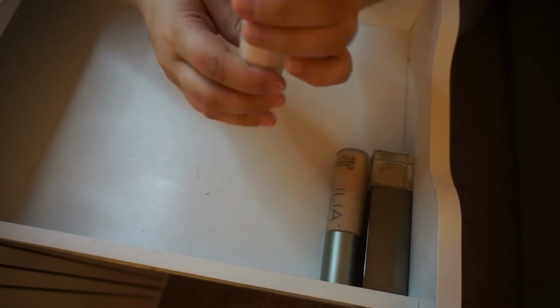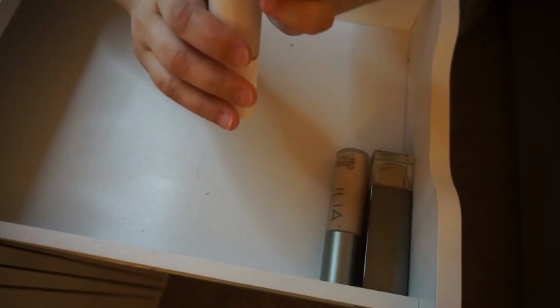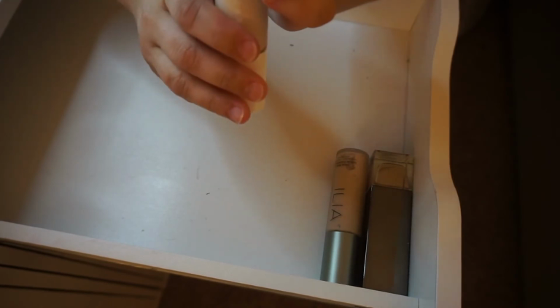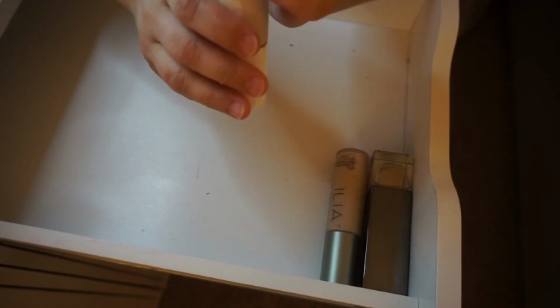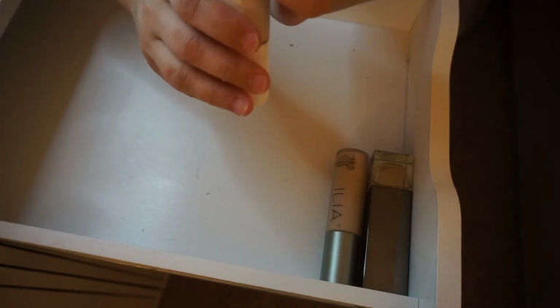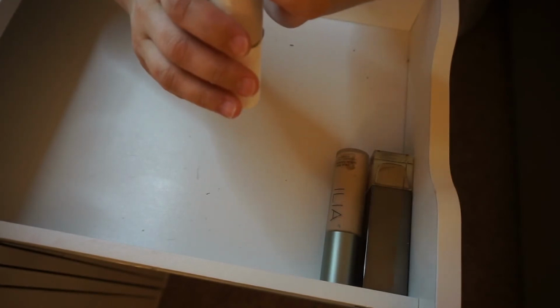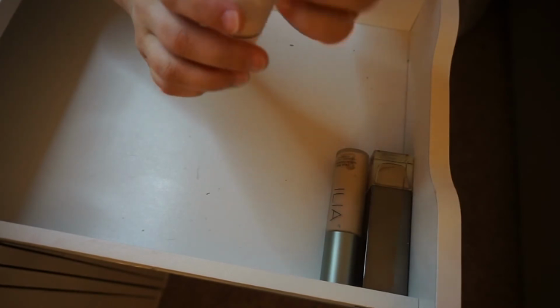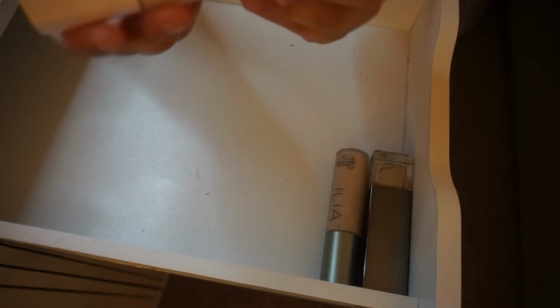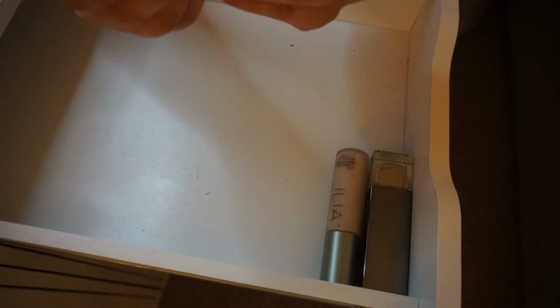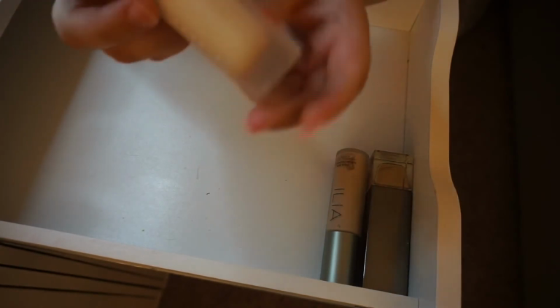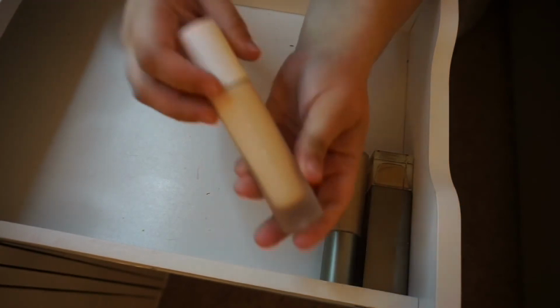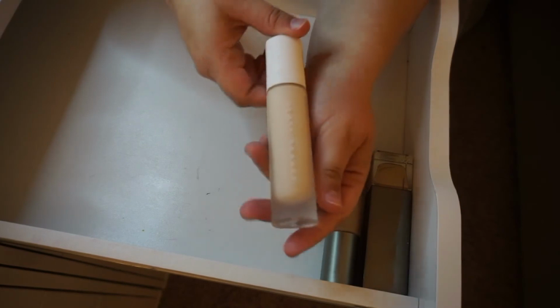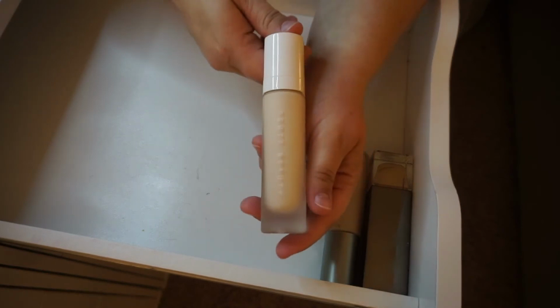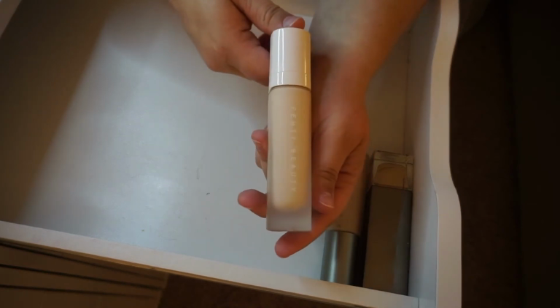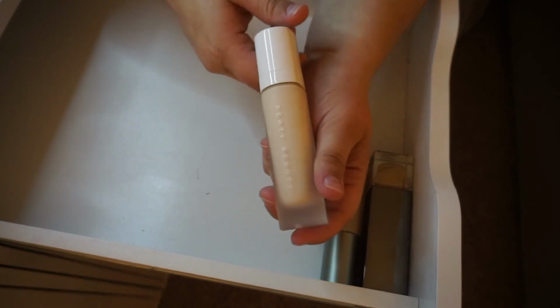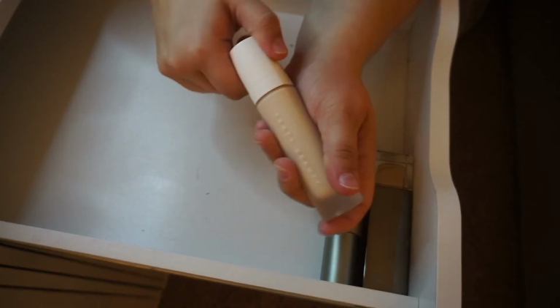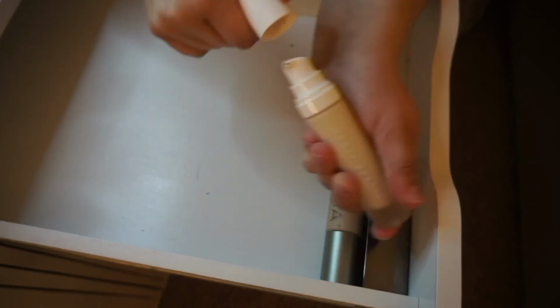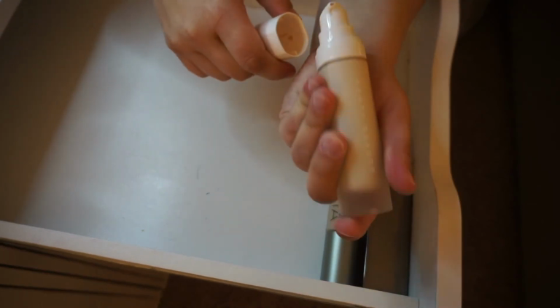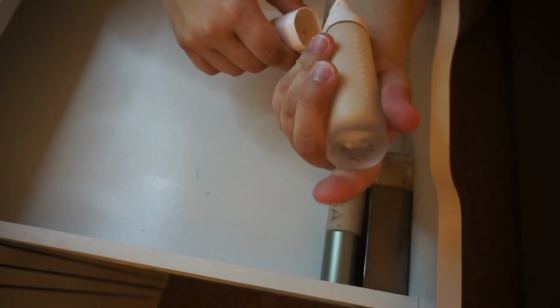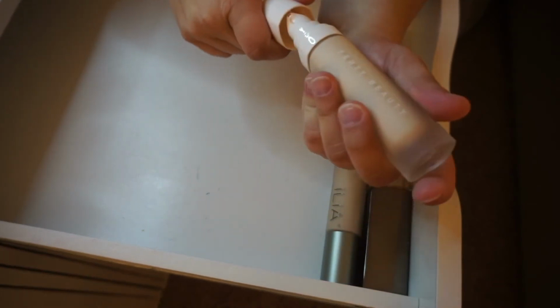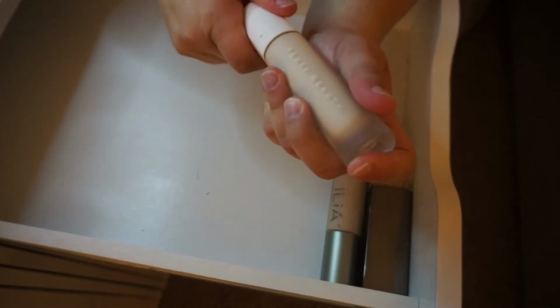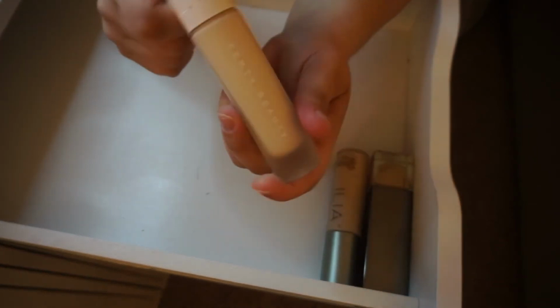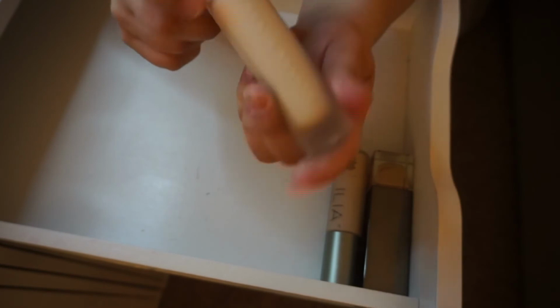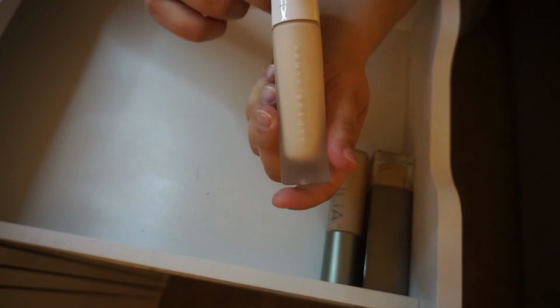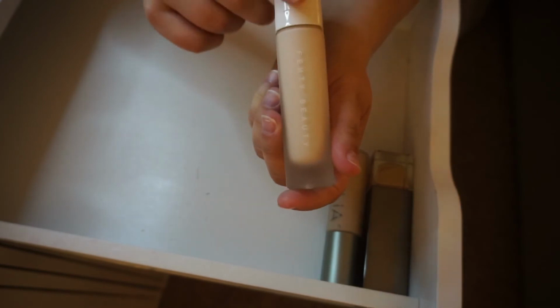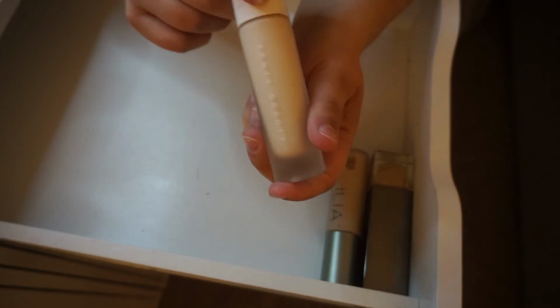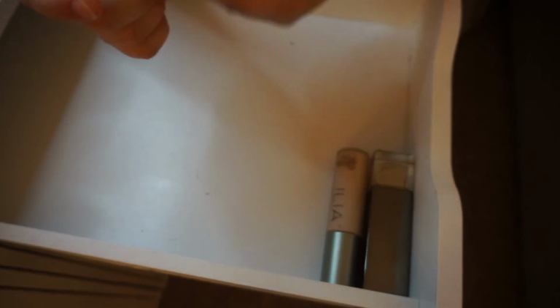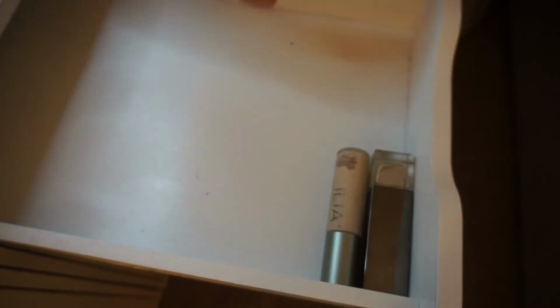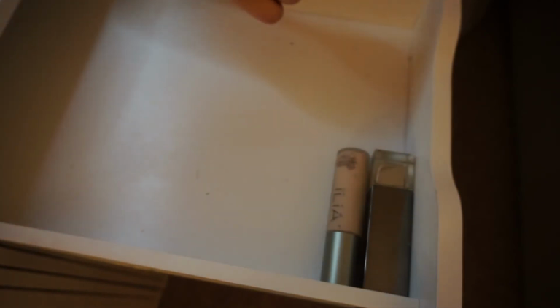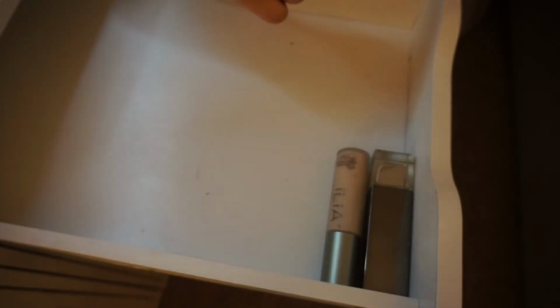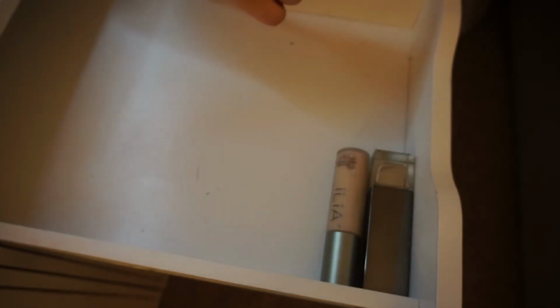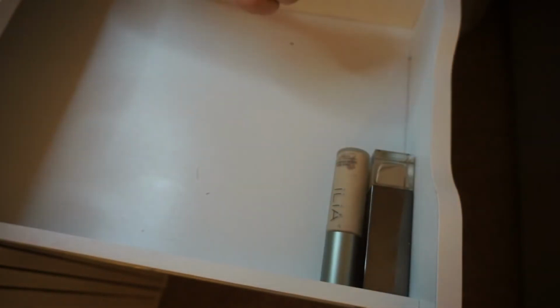The Fenty Beauty Pro Filter Foundation in 110 — still safe to keep and use. It's a little light for me, but to be honest I'd rather foundations be a little light so I can just add bronzer and contour.